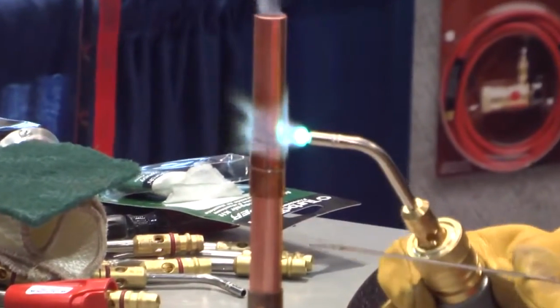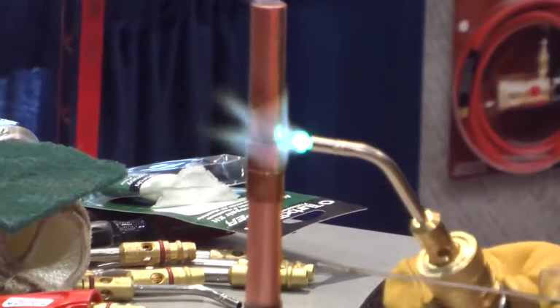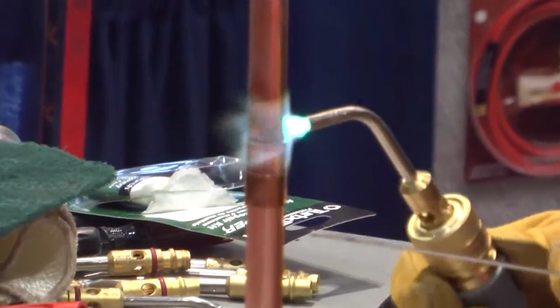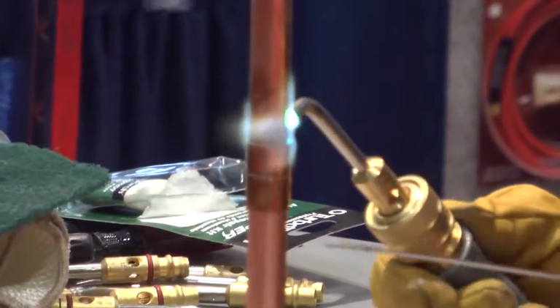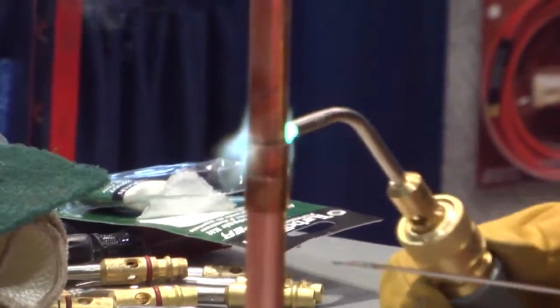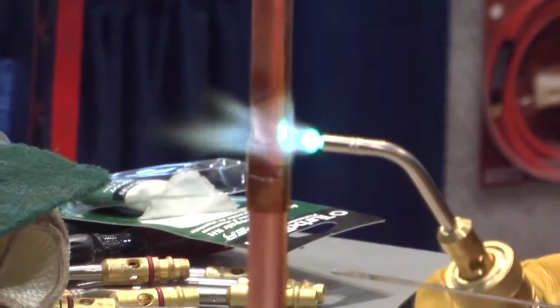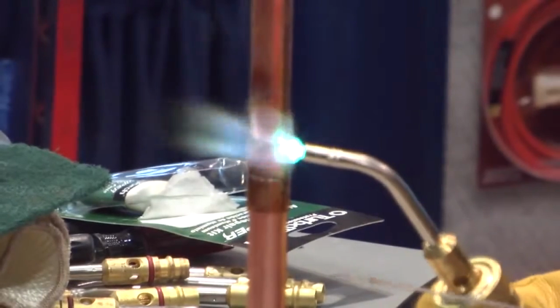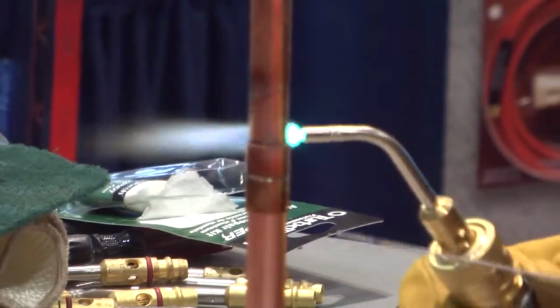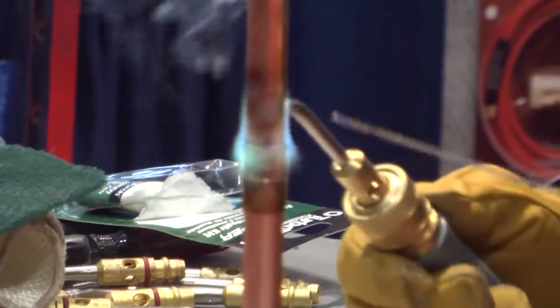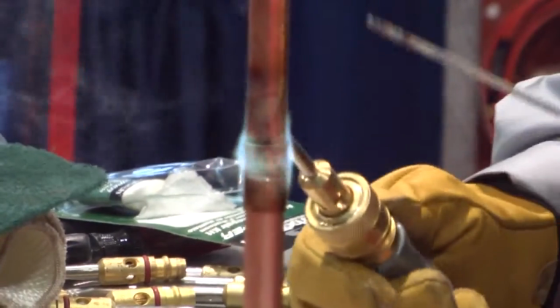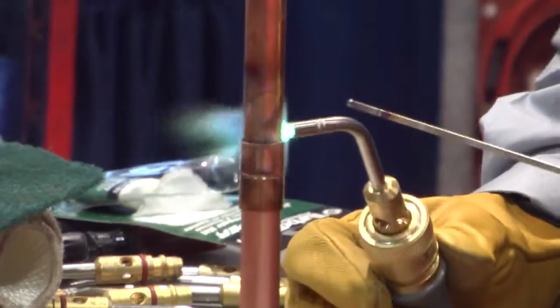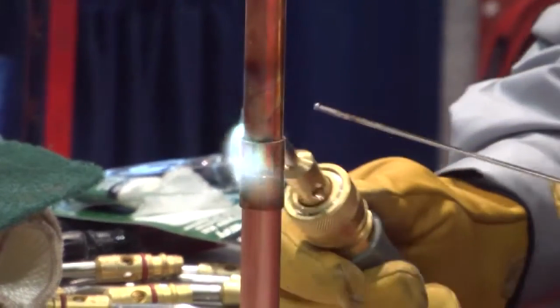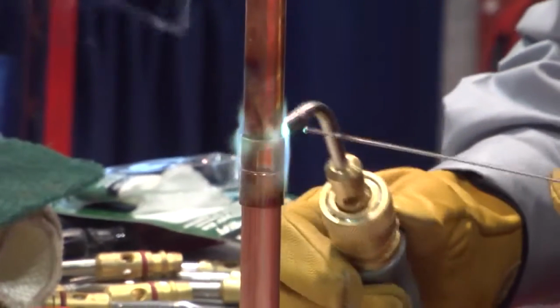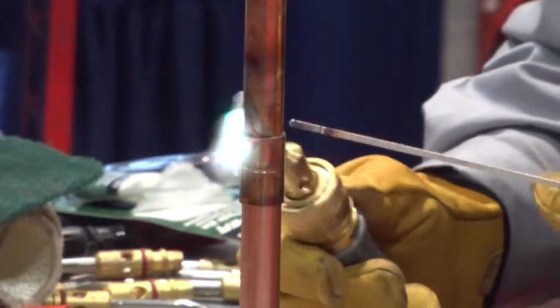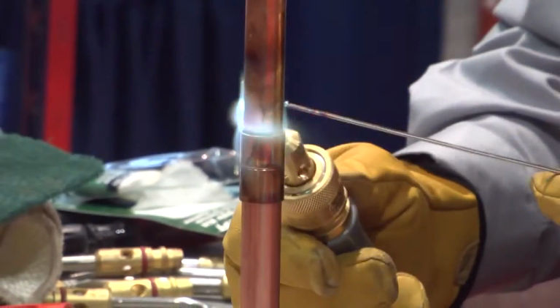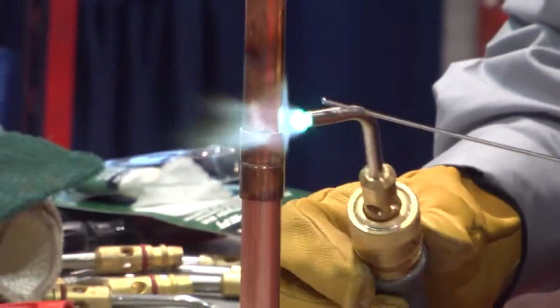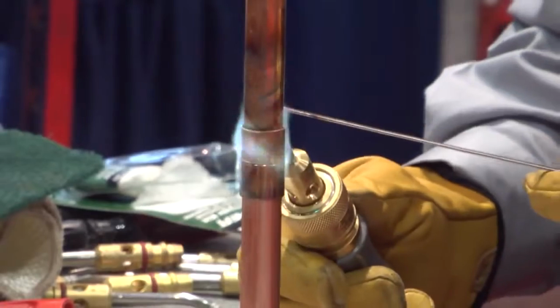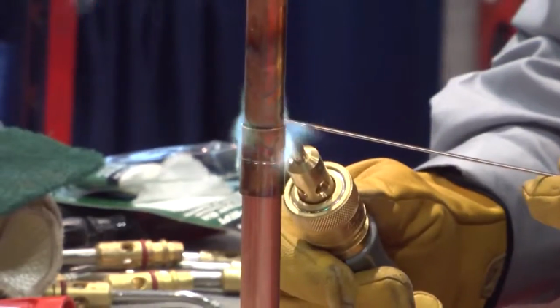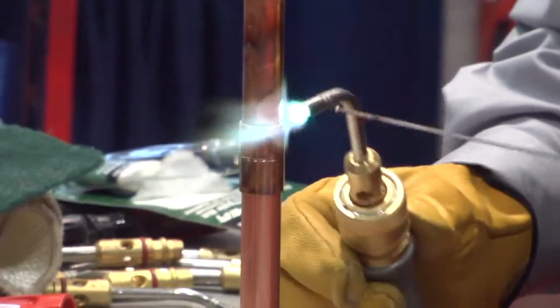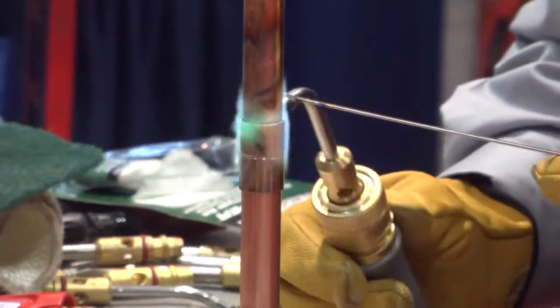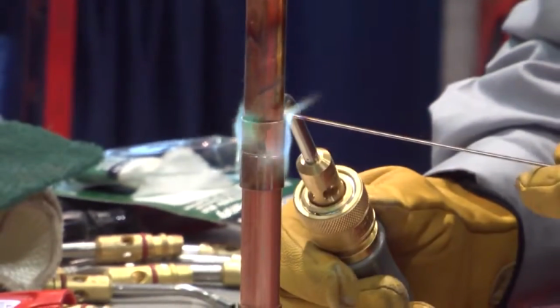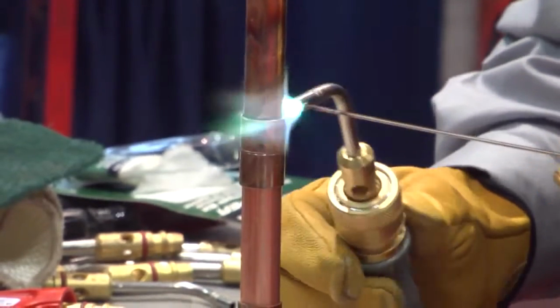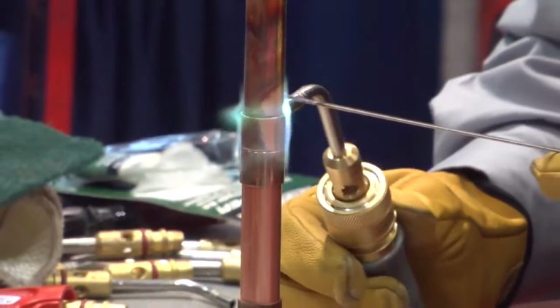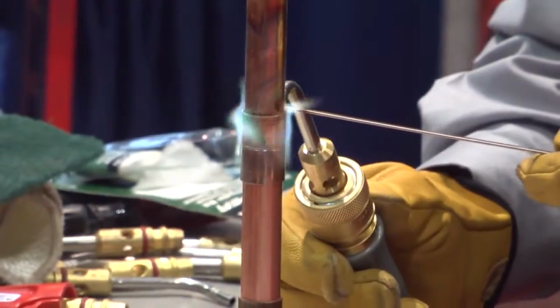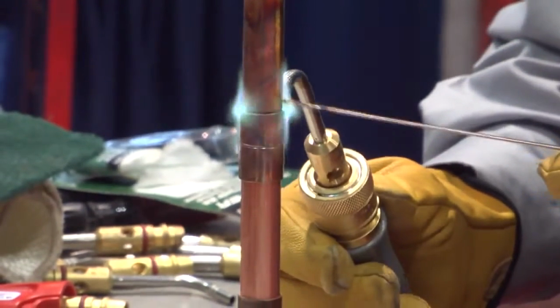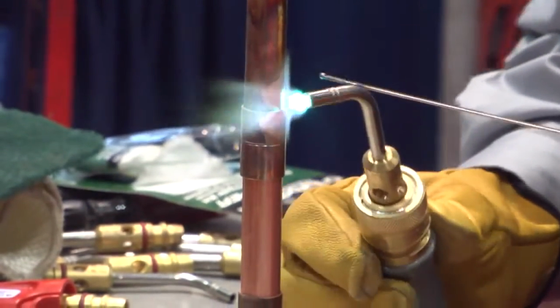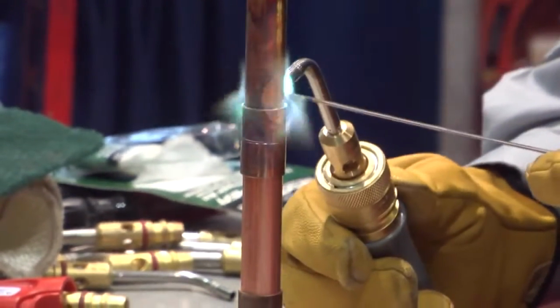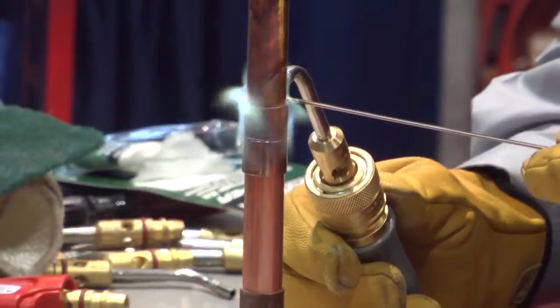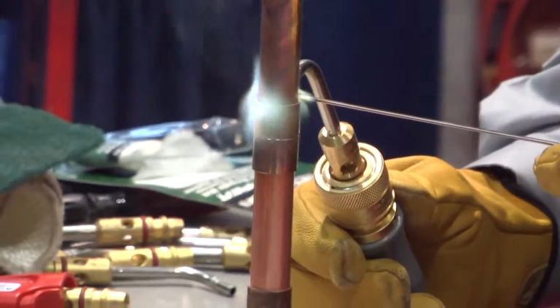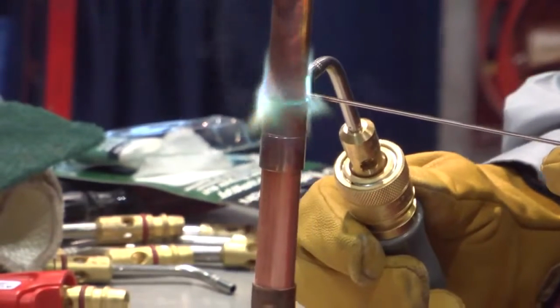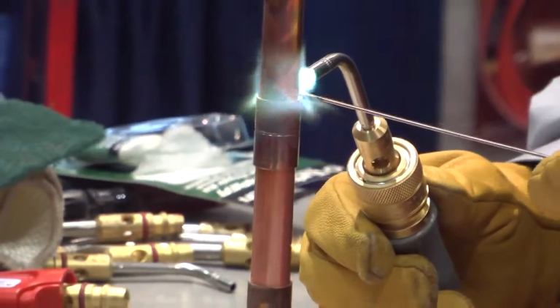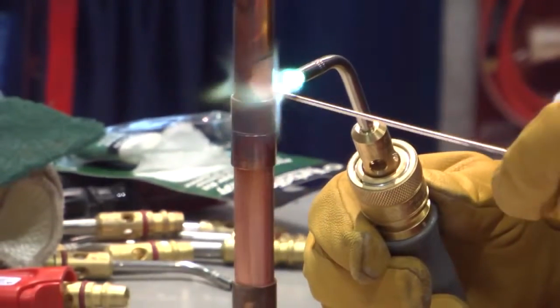As I move it around a little bit, I'm going to watch for the copper to start to turn color, and then I'm going to add the rod. By adding the Foz copper rod to the fitting, this will give you a good indicator that the copper is hot enough where it can actually start to braze.